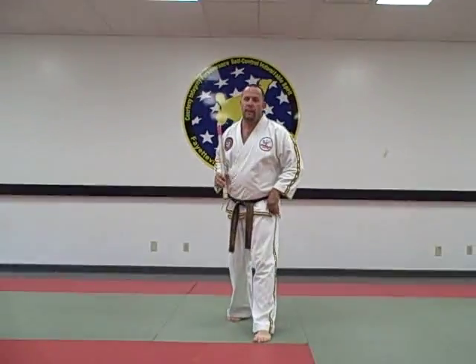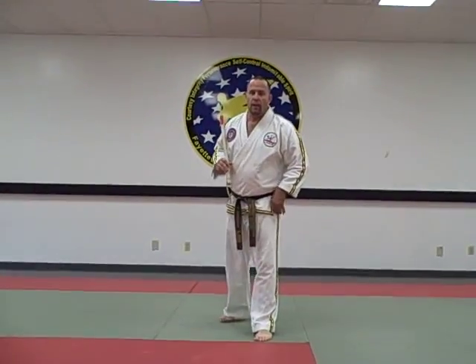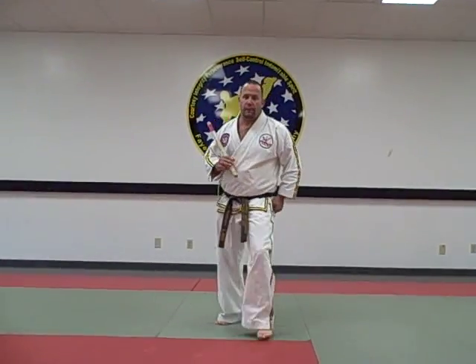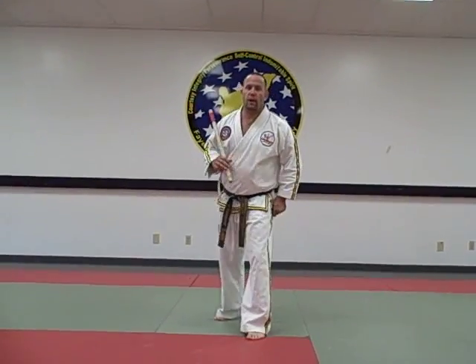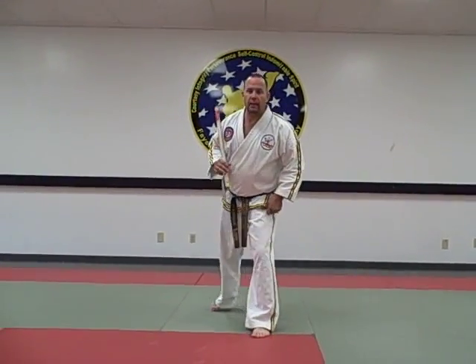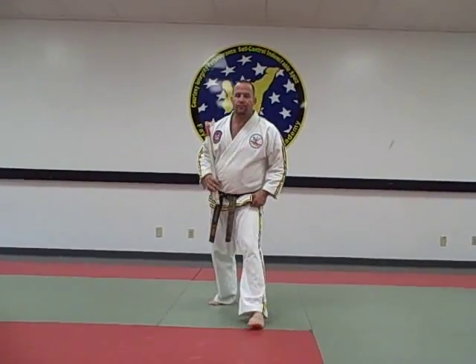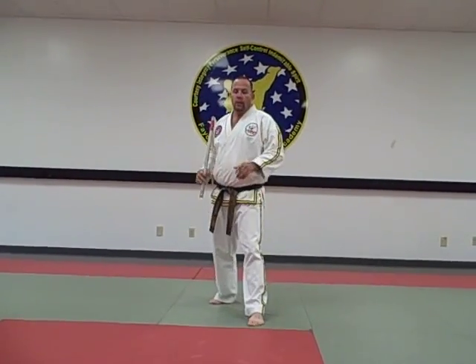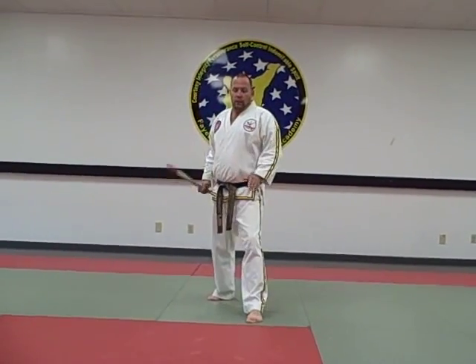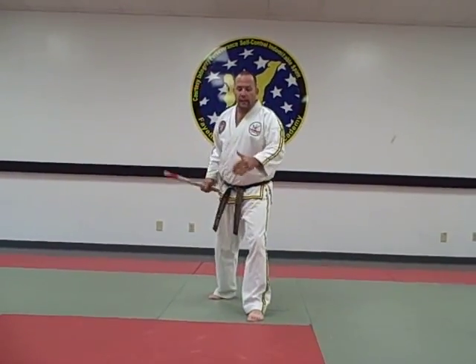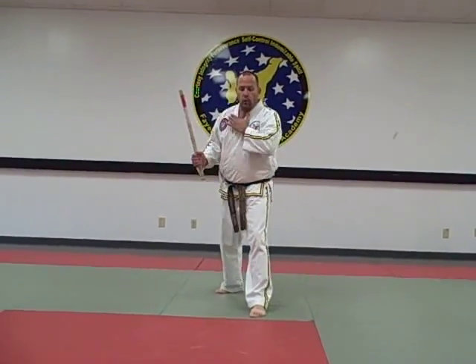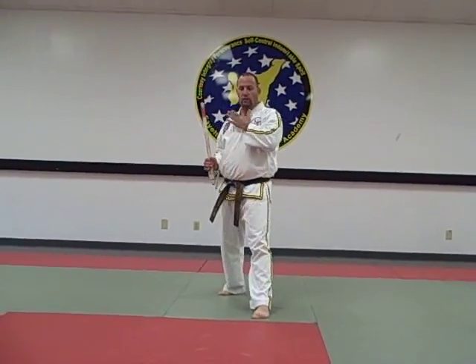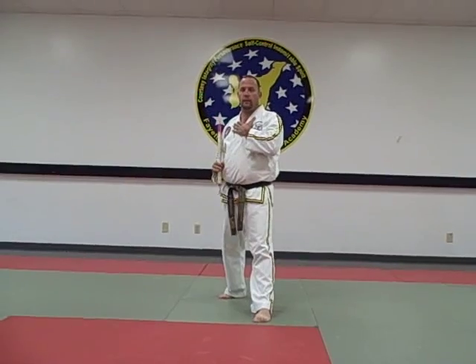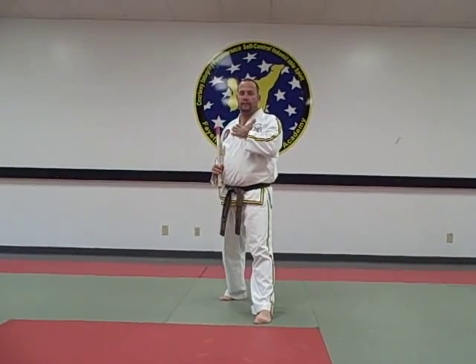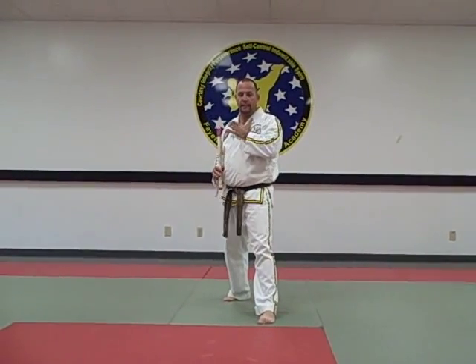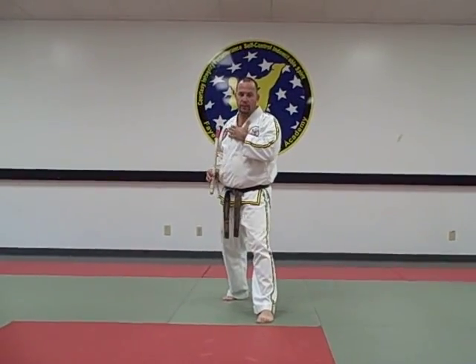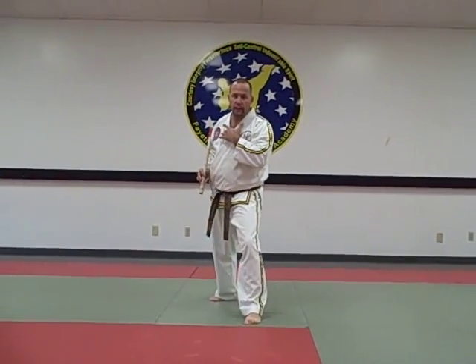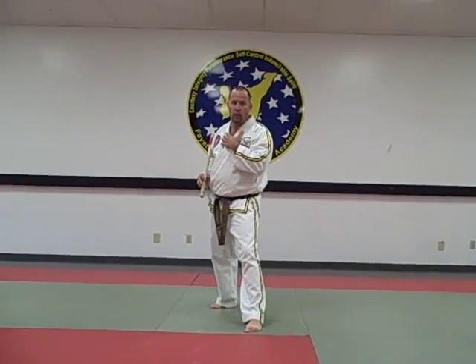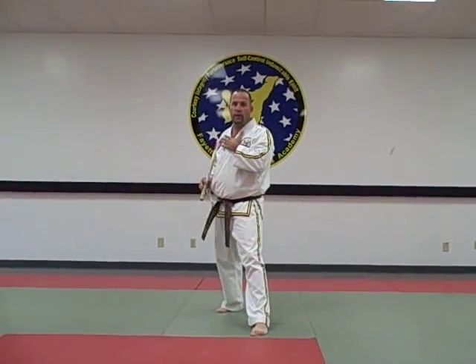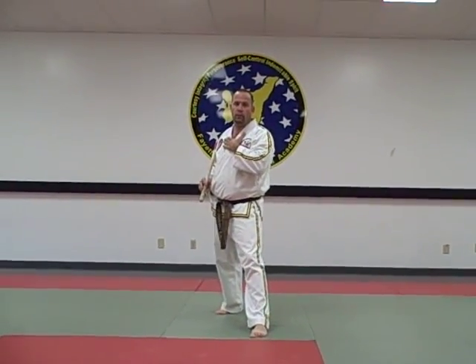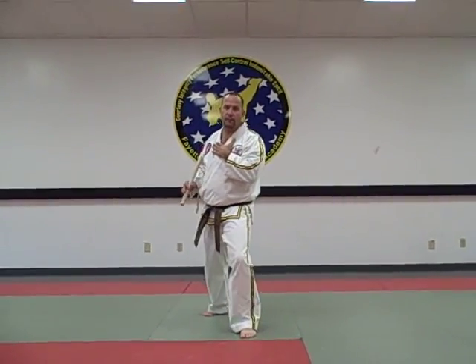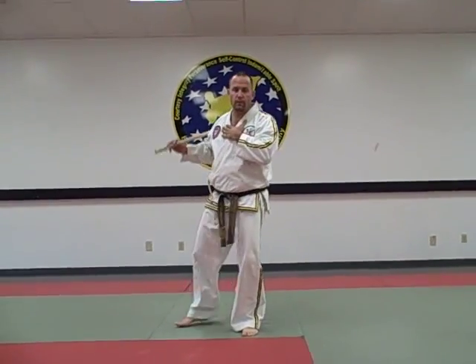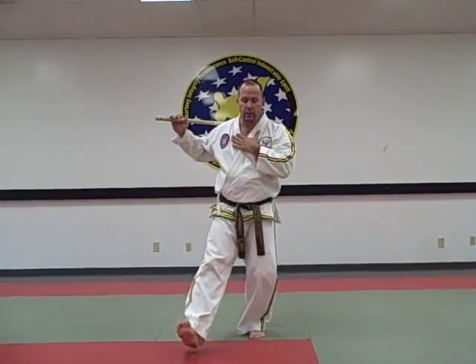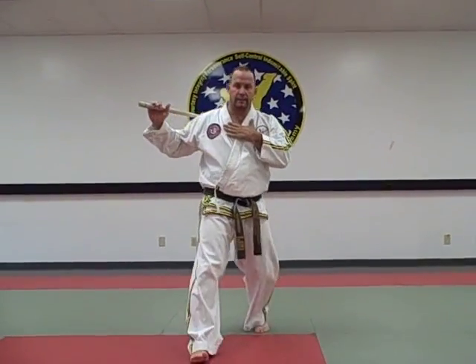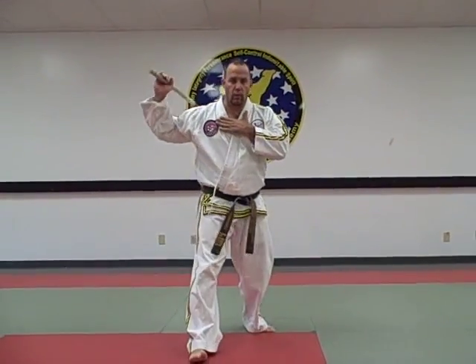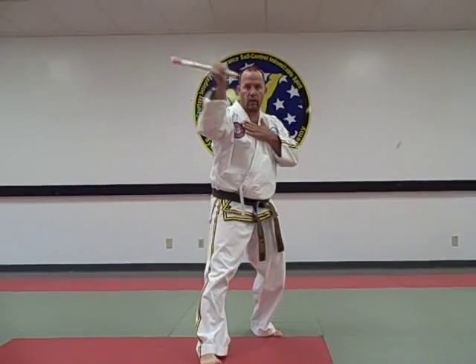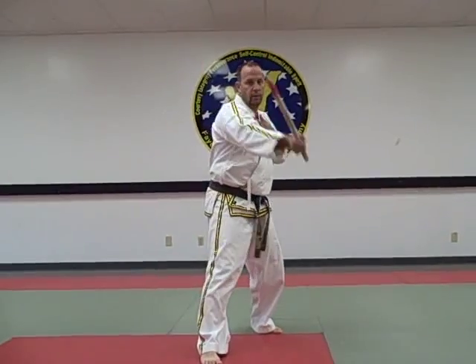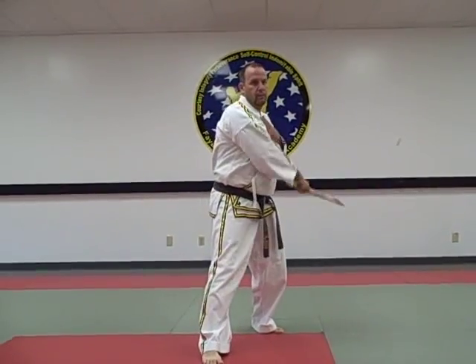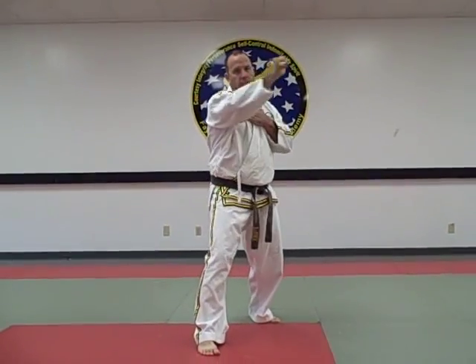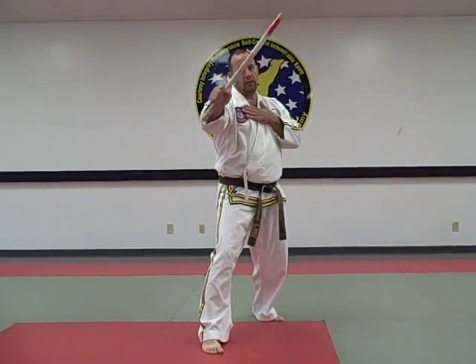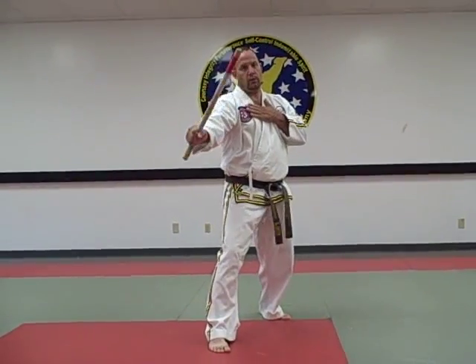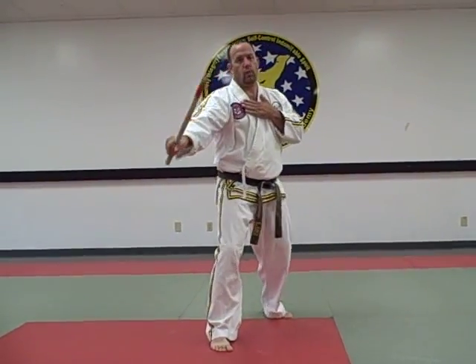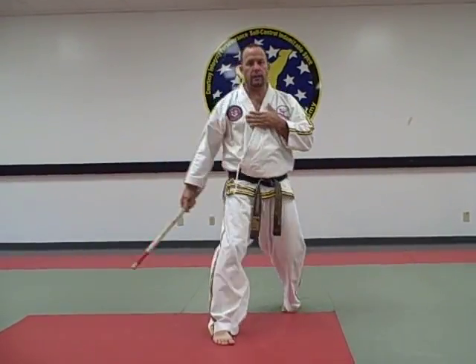All right, 25 striking angles. Left side is forward, left hand stays in. In 1 and 2 we step forward, right side forward. Angle 1, angle 2 at the foreheads.